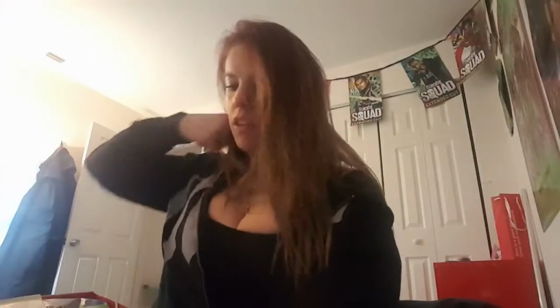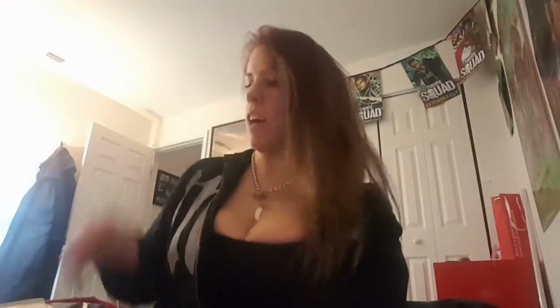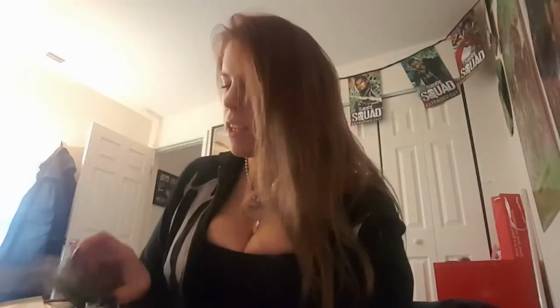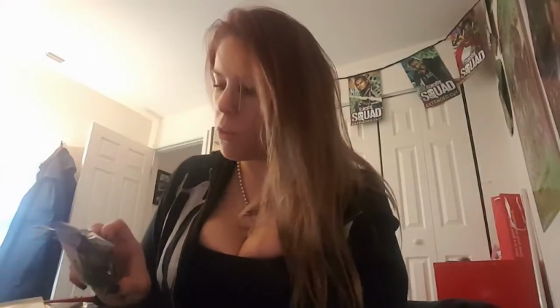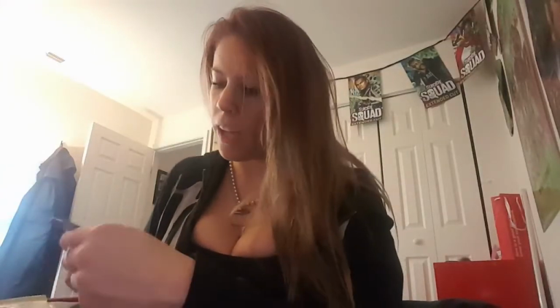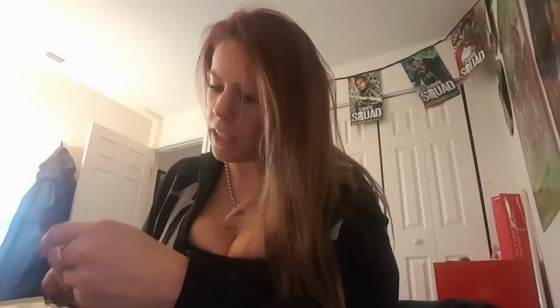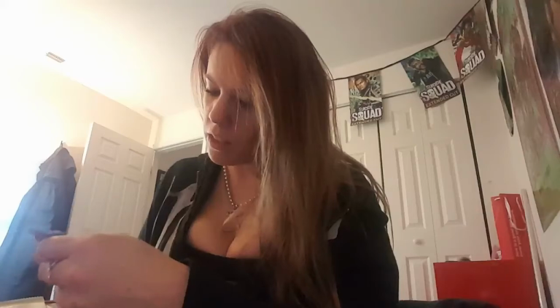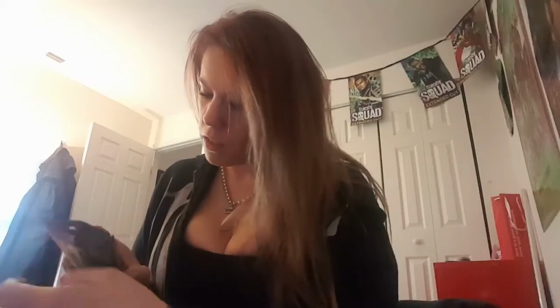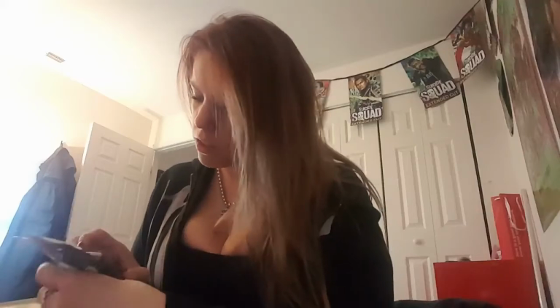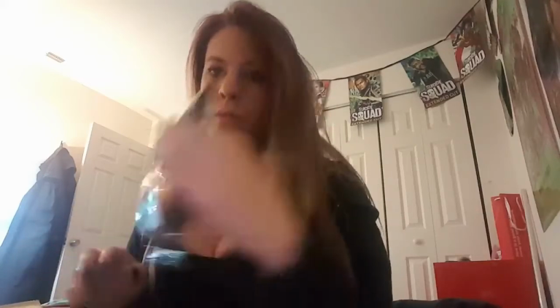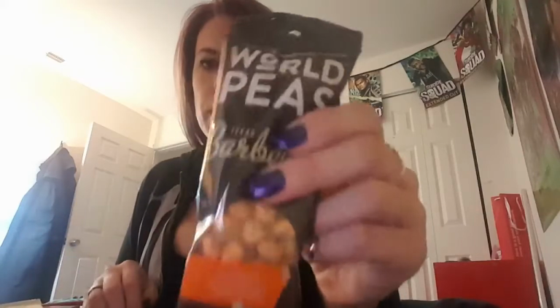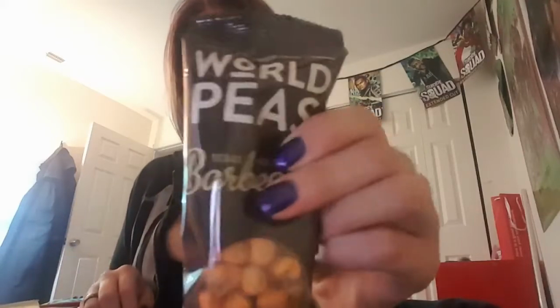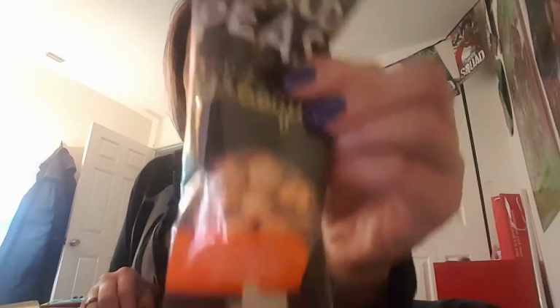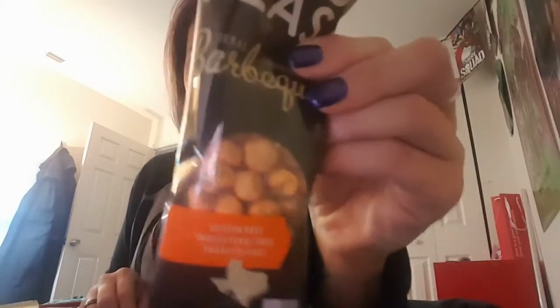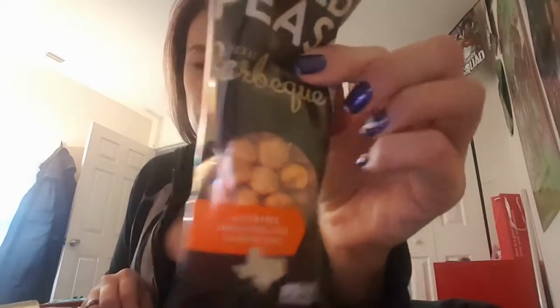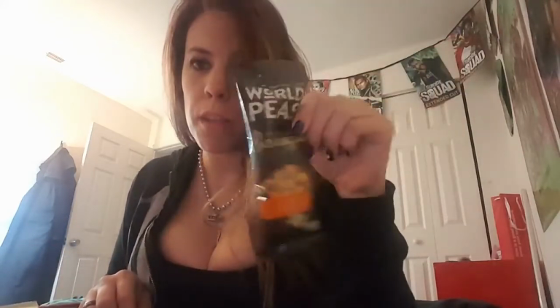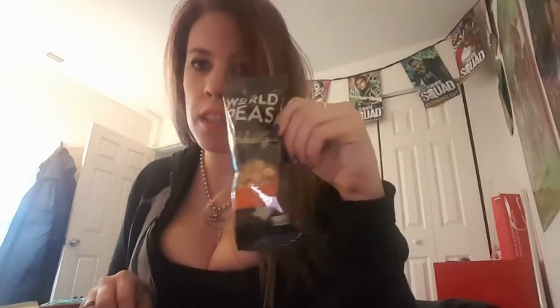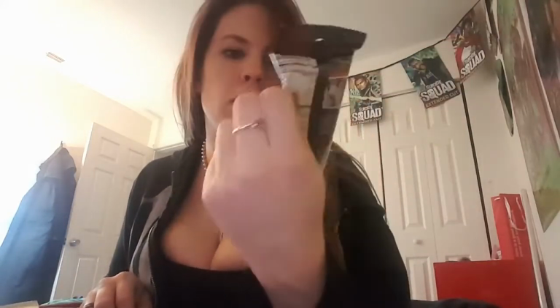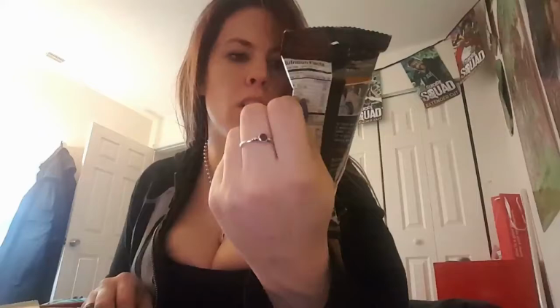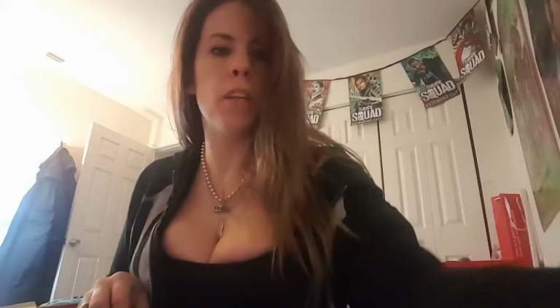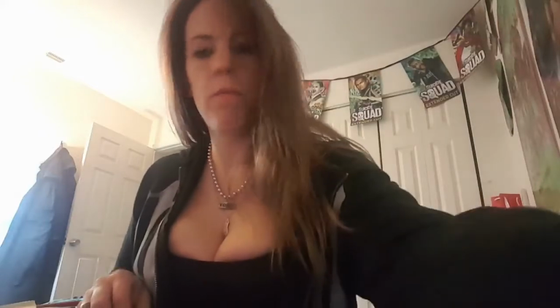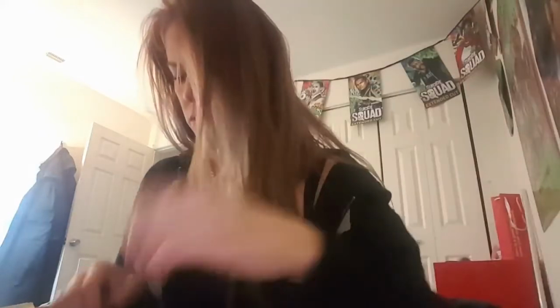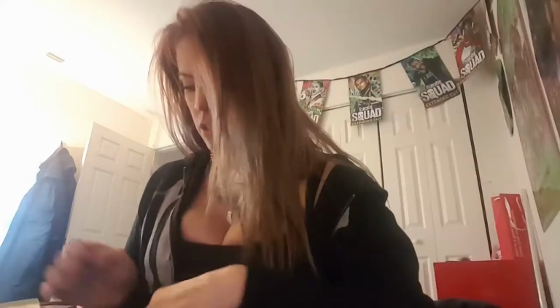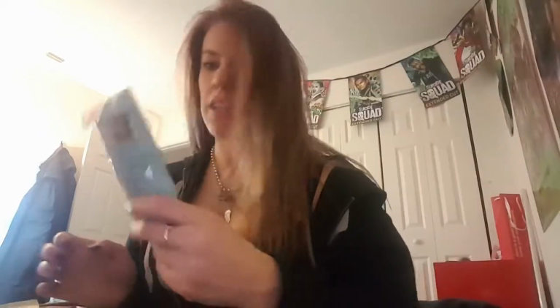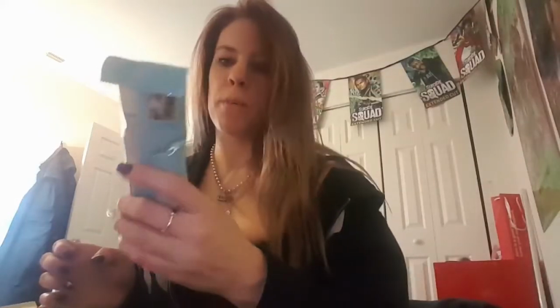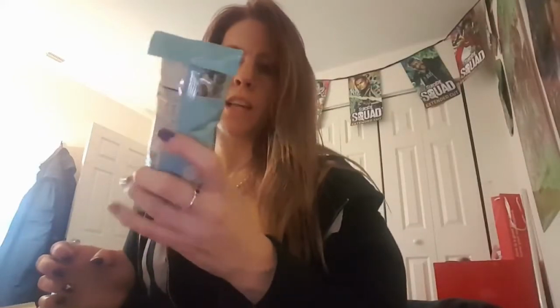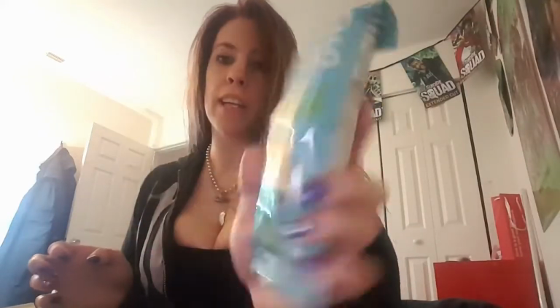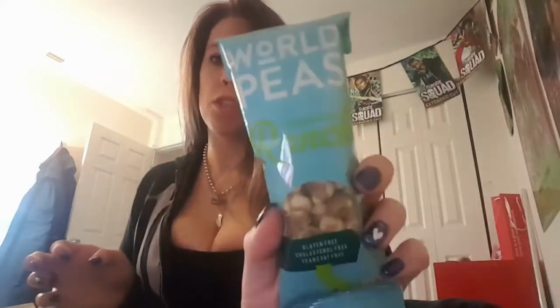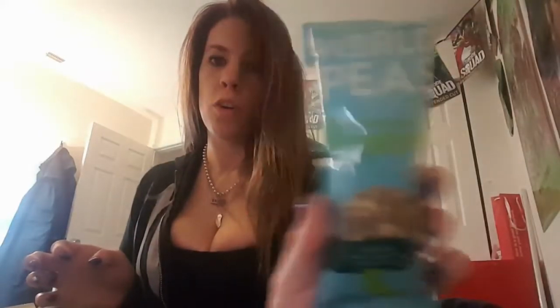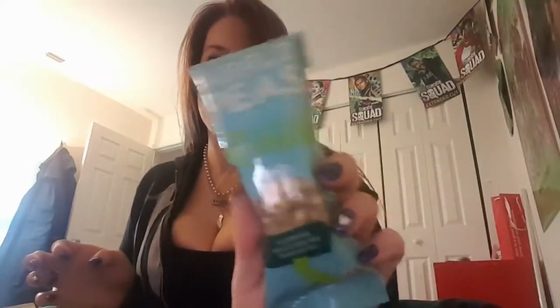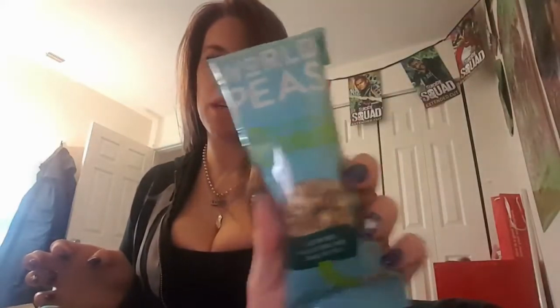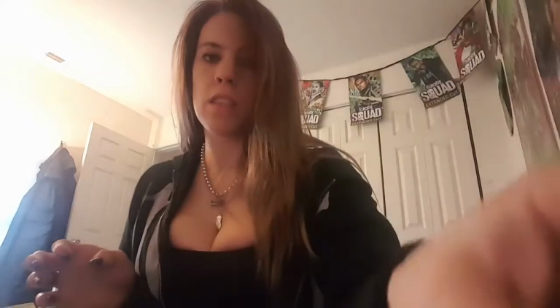So we got — oh, I like these. These are little peas. Little chickpeas. They are barbecue. We got chickpeas that are ranch. Ranch chickpeas.